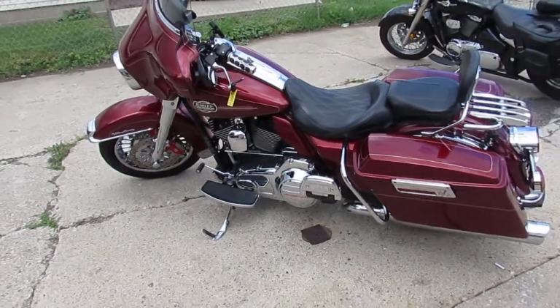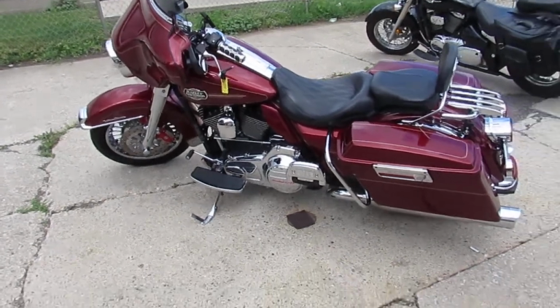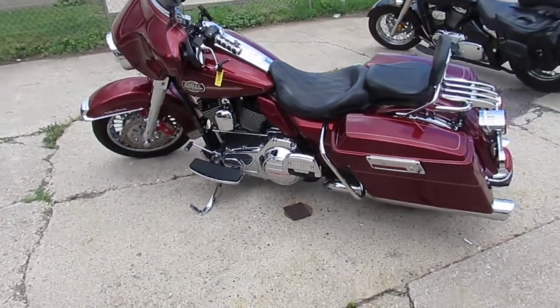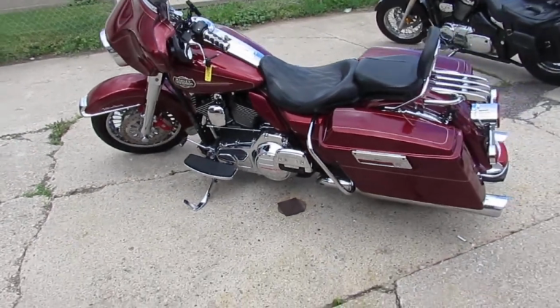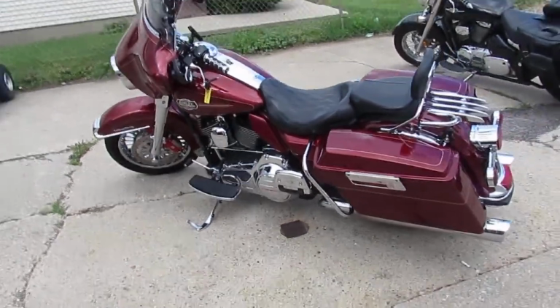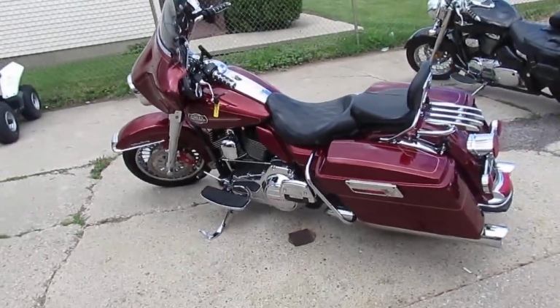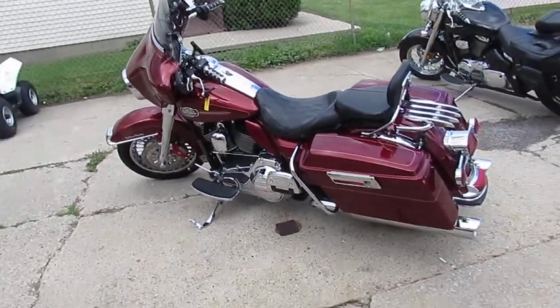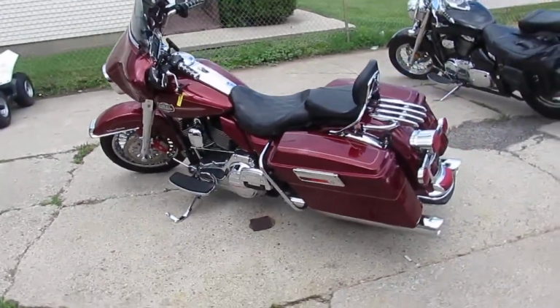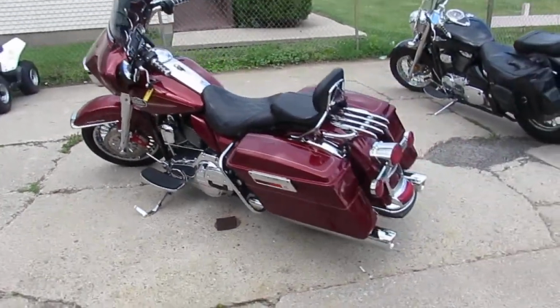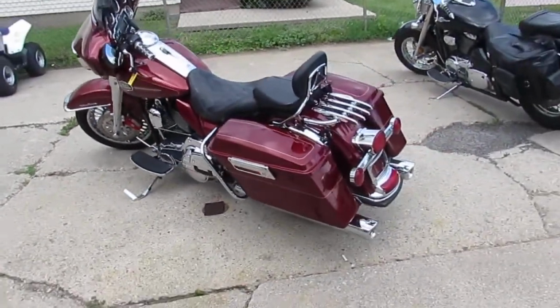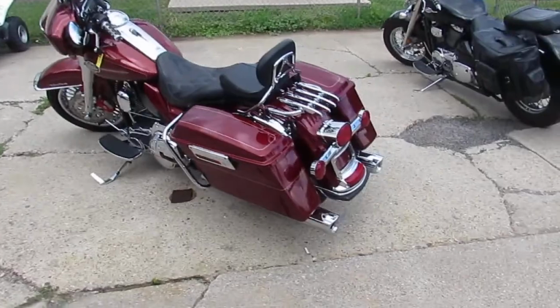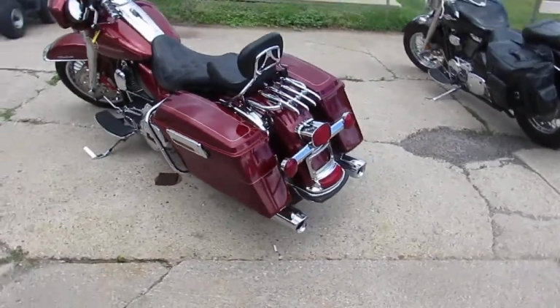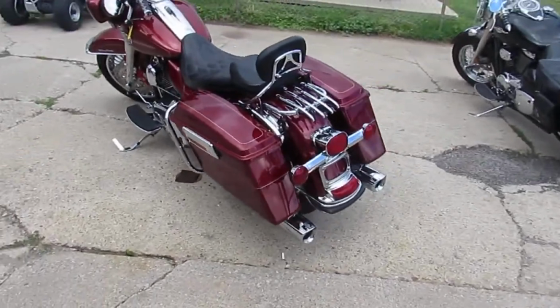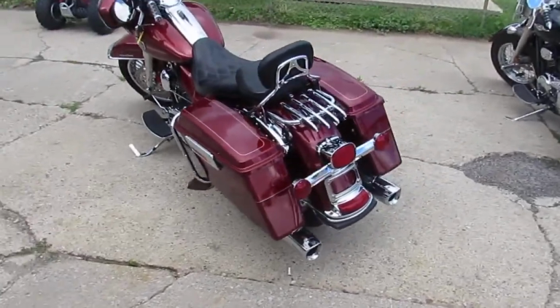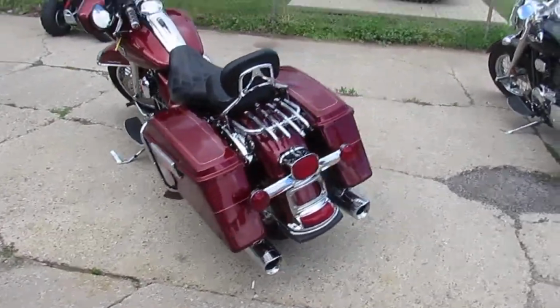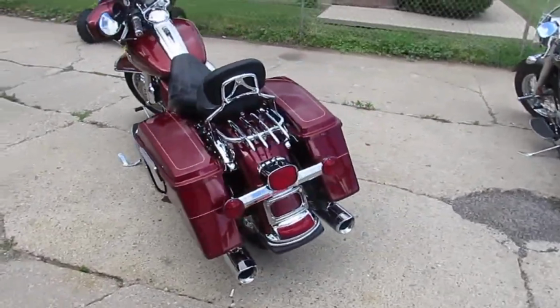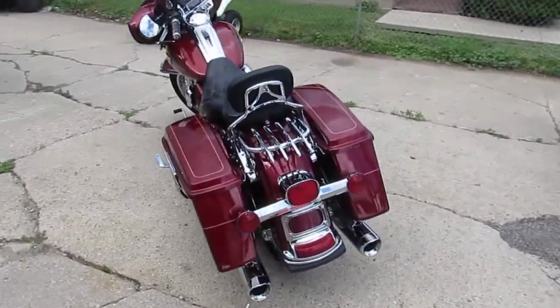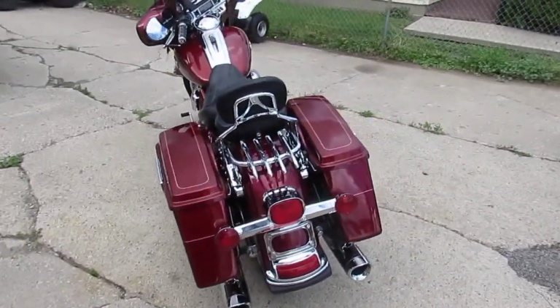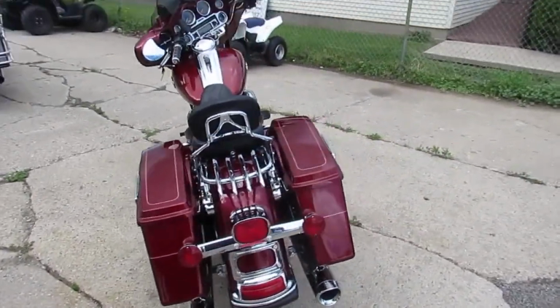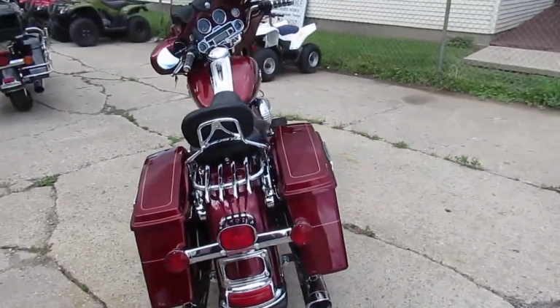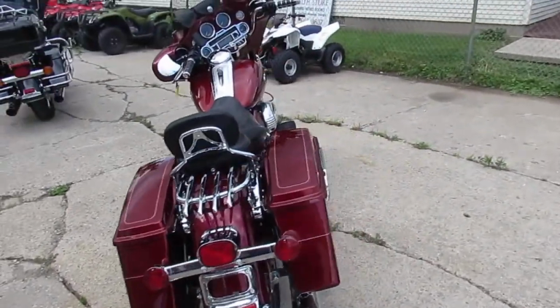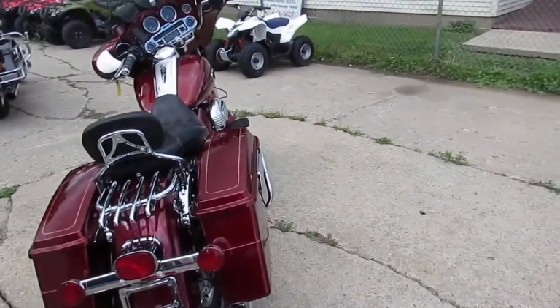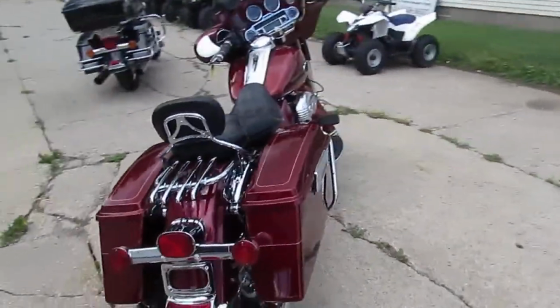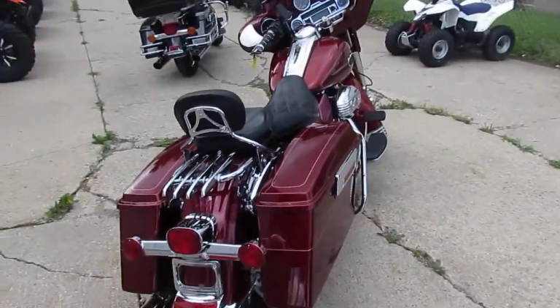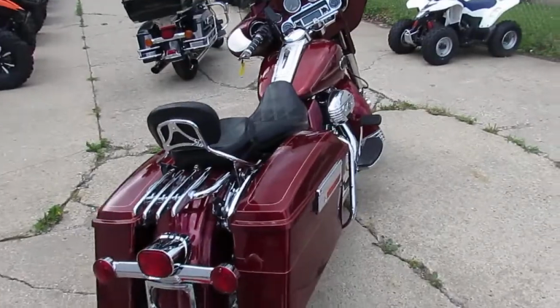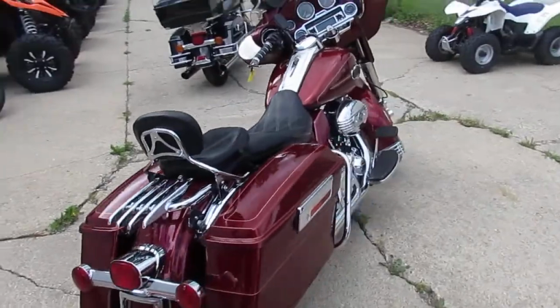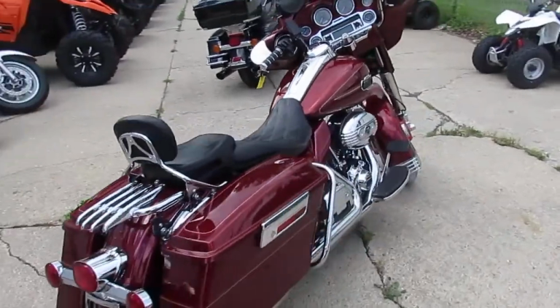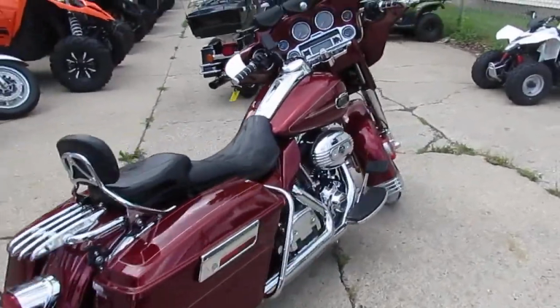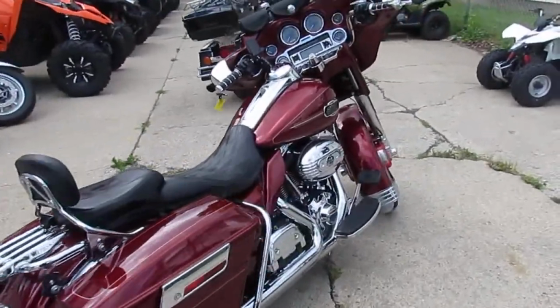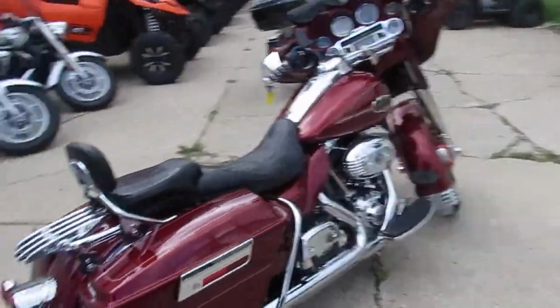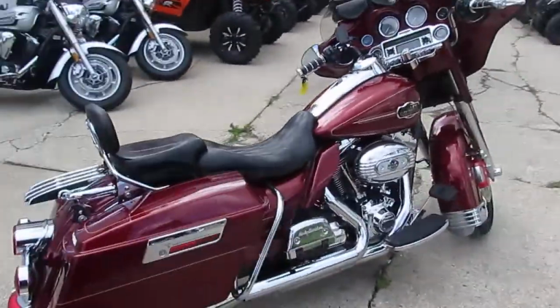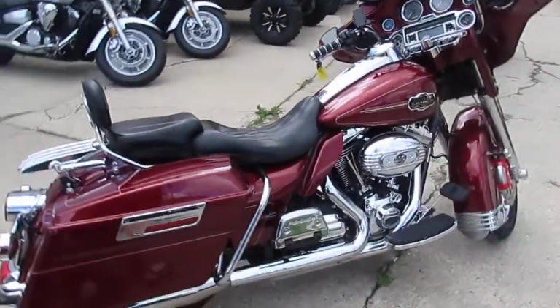Hey guys, it's Proof of Power Sports doing some videos on our used Harleys. We got over 250 used Harleys in stock. We got guaranteed financing, and we got a special one here — it's a 2009 Harley Davidson Electra Glide Ultra Classic.